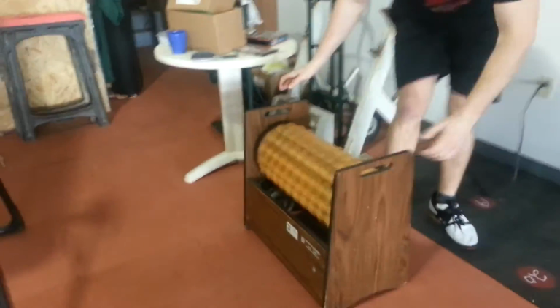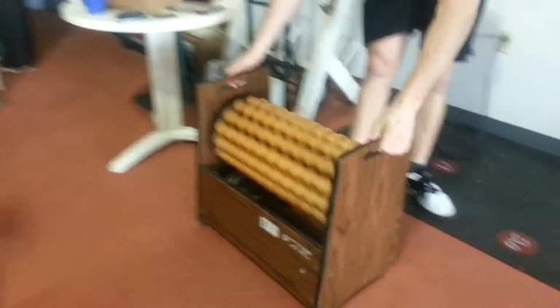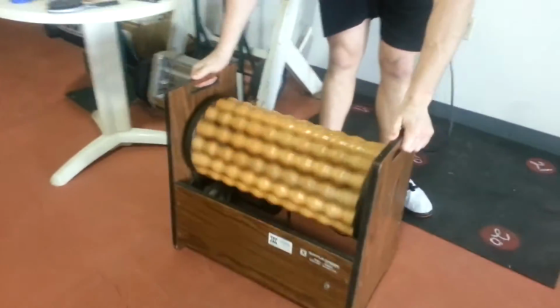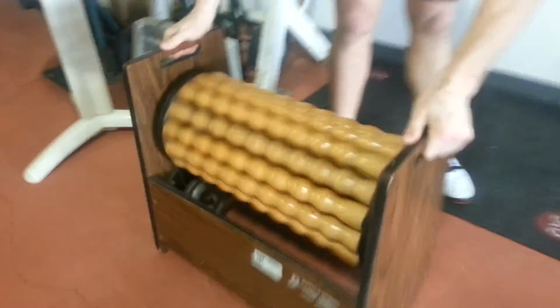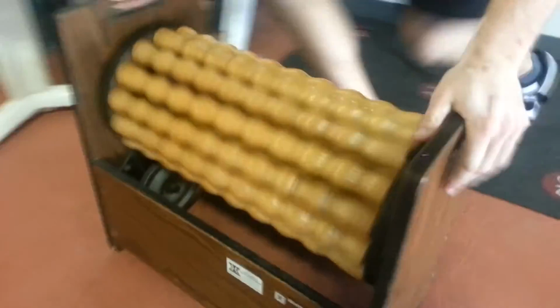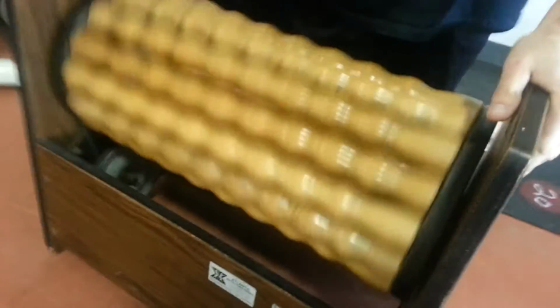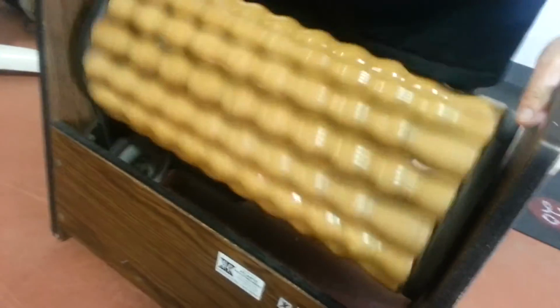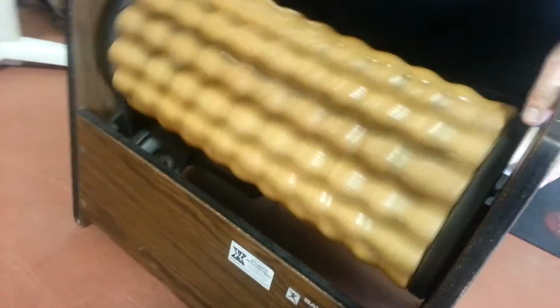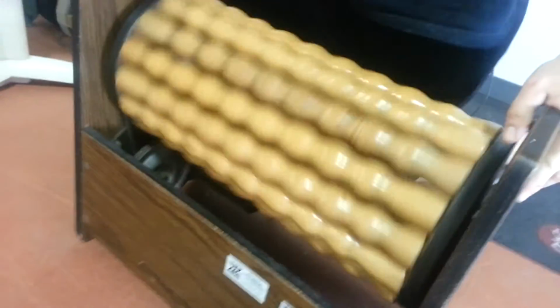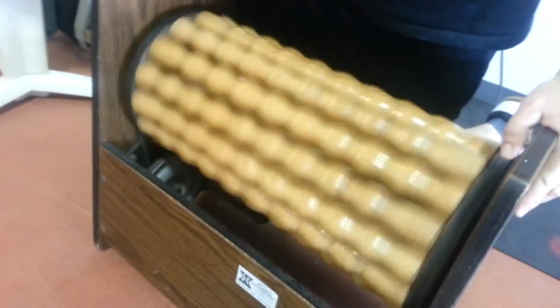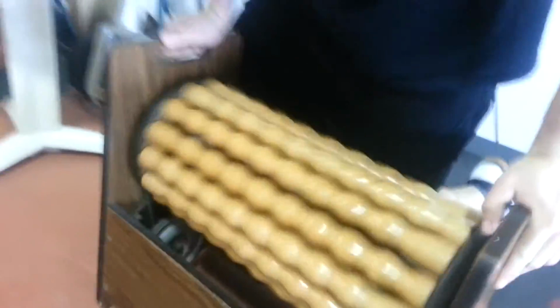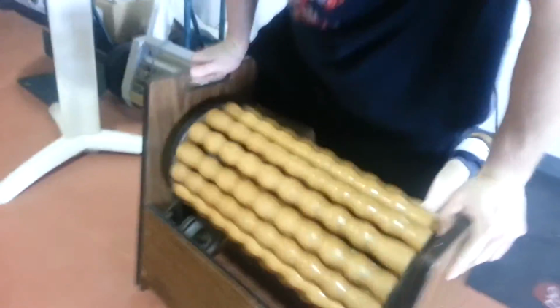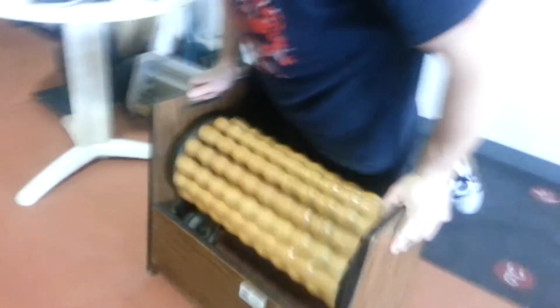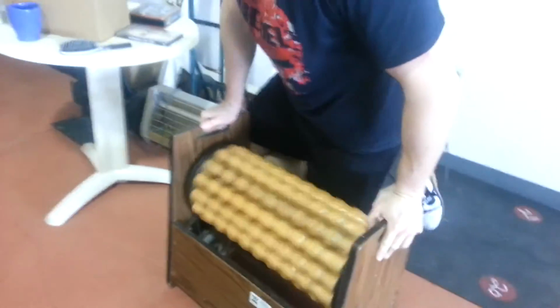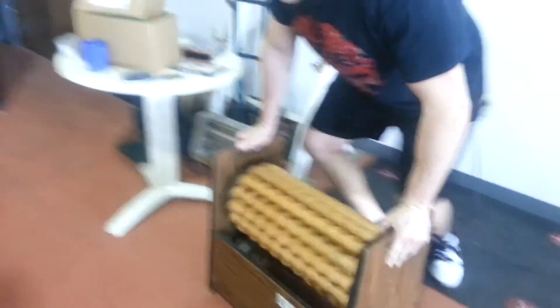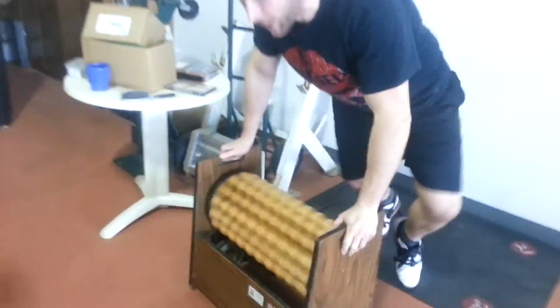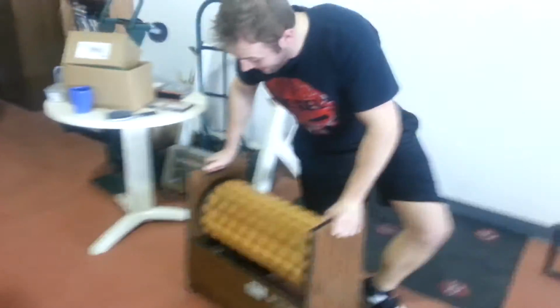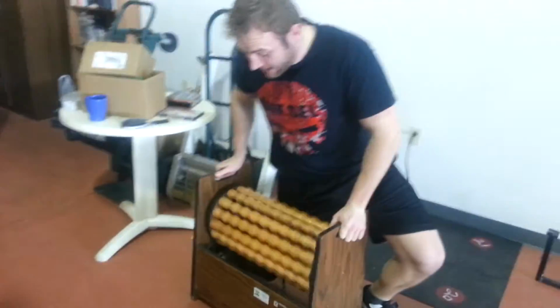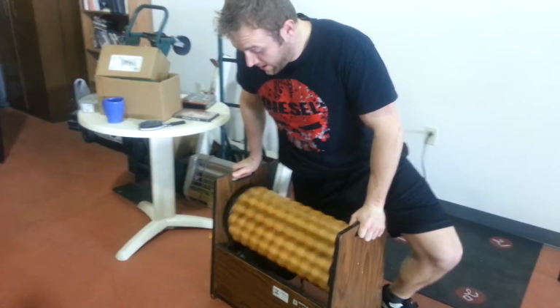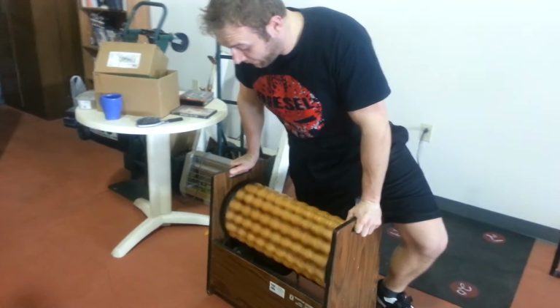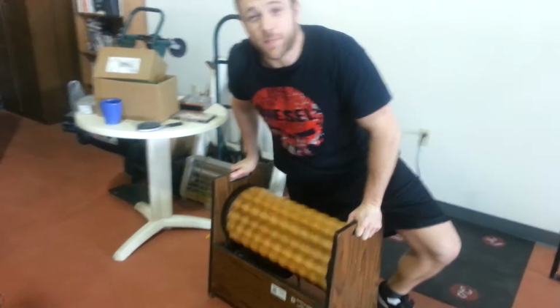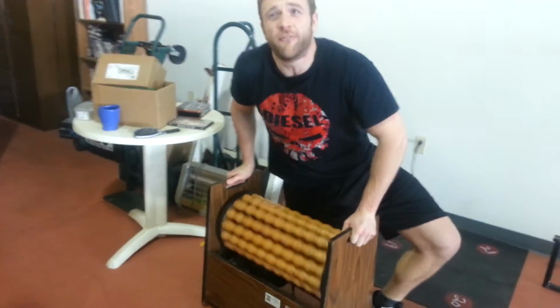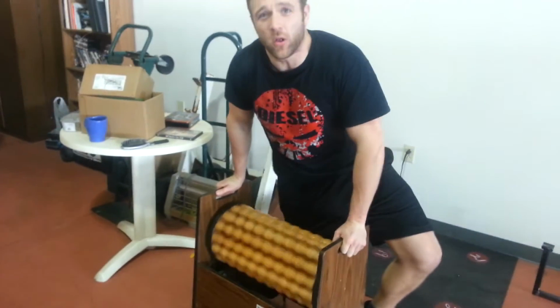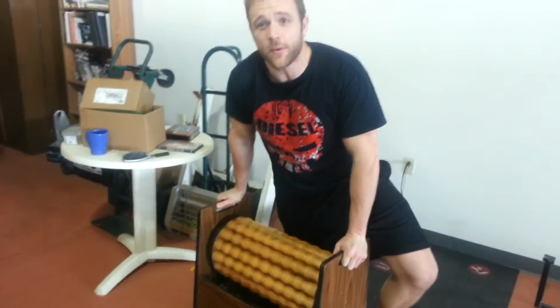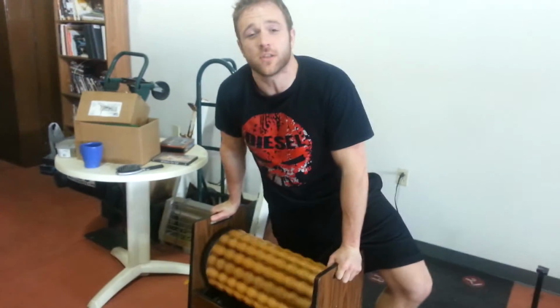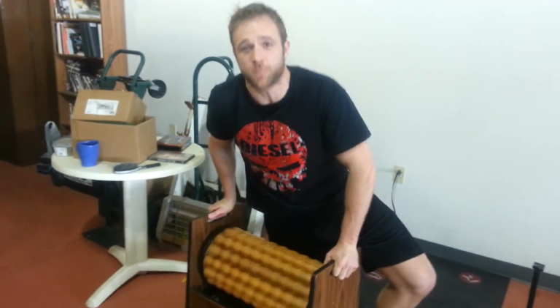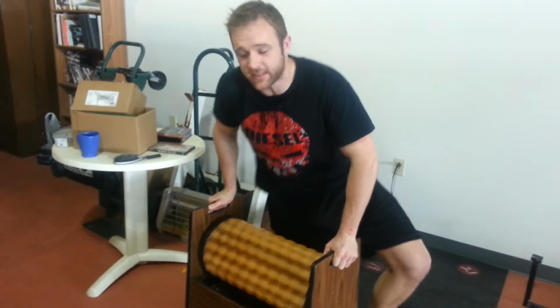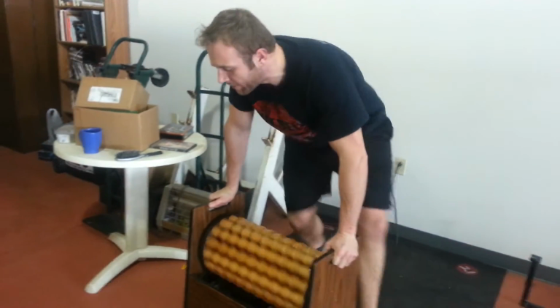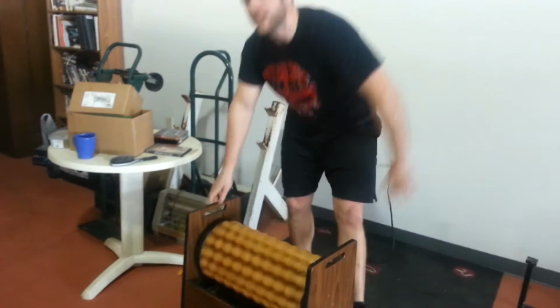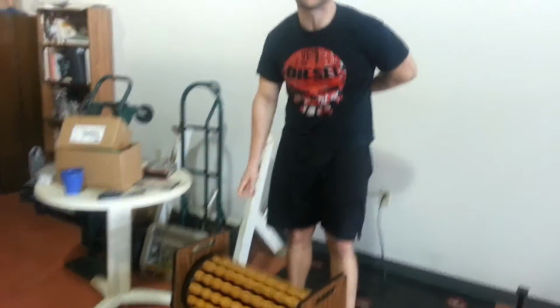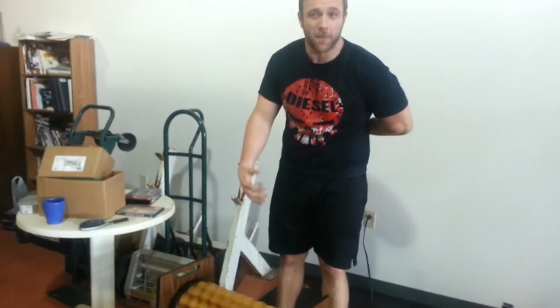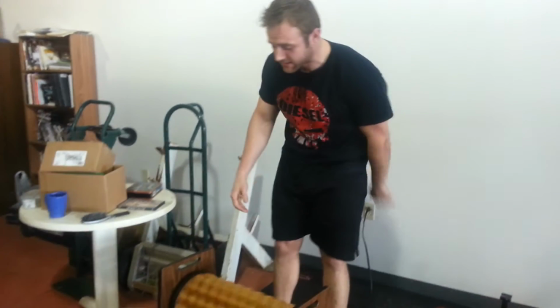They haven't been able to fully get it. But I can even dig my hips into it, get my quad nice and good. And it gets a lot deeper than even a foam roller. I would have to use a lacrosse ball to get this deep, but it's hard to use a lacrosse ball on your back and stuff.